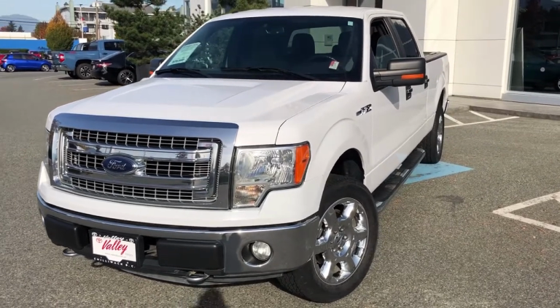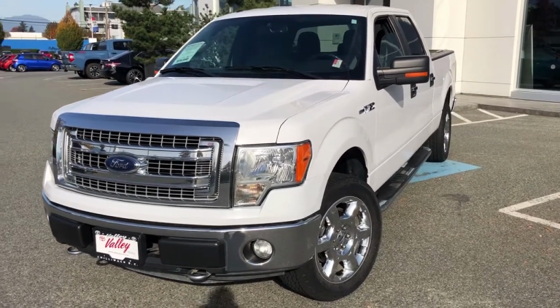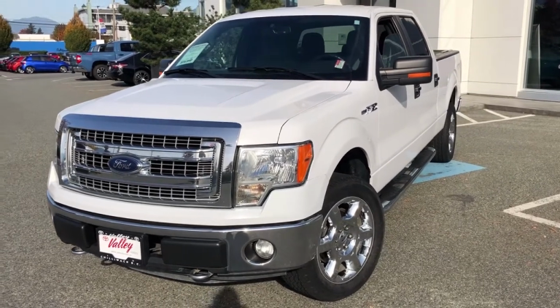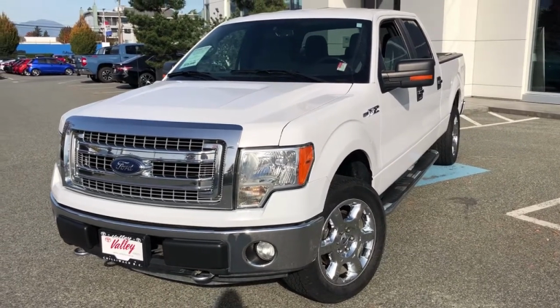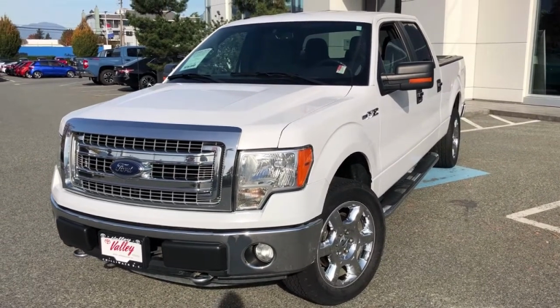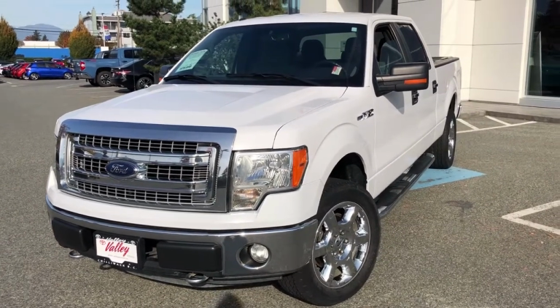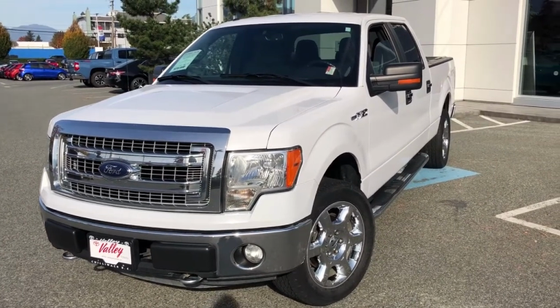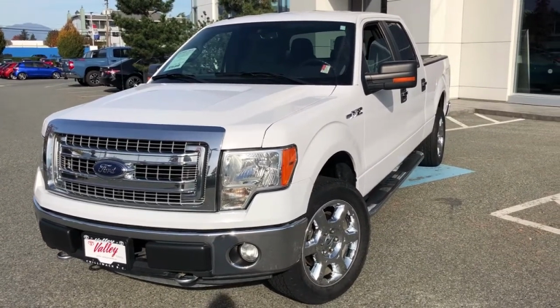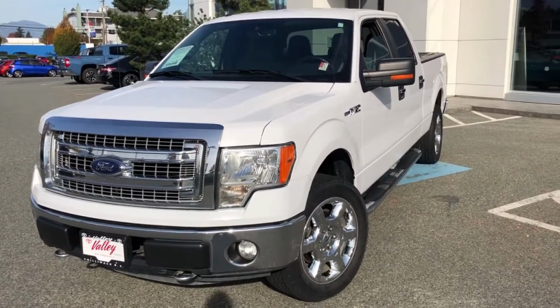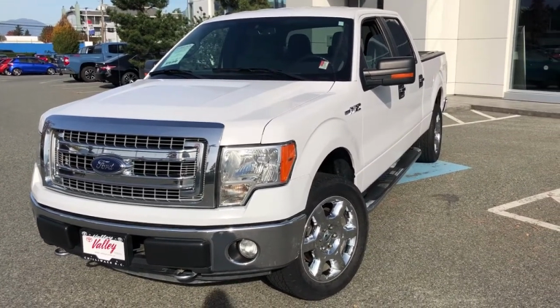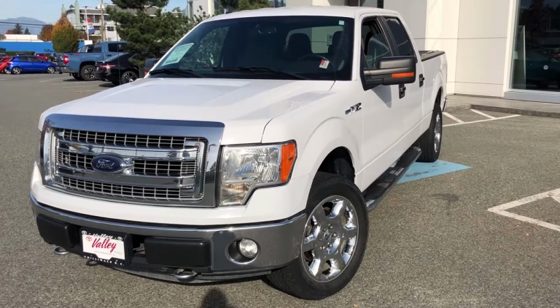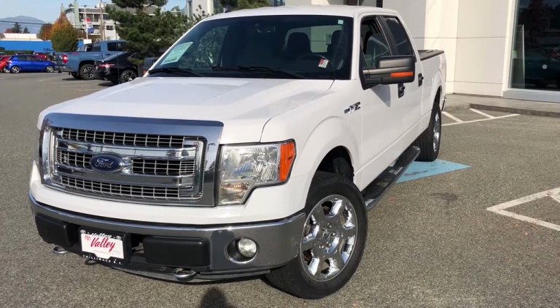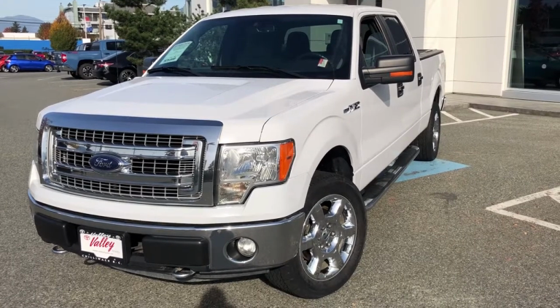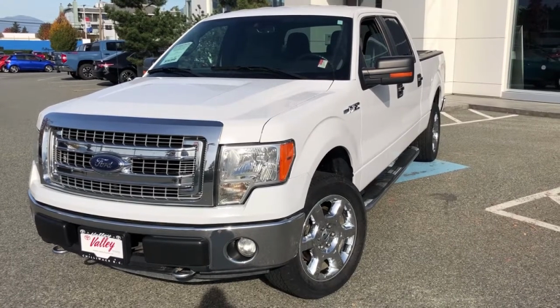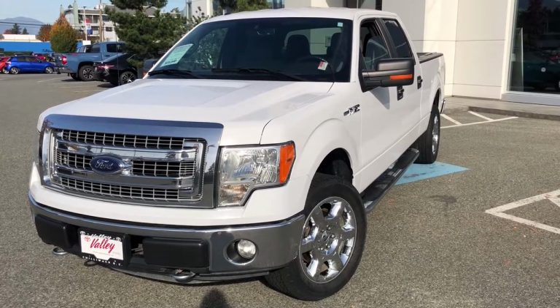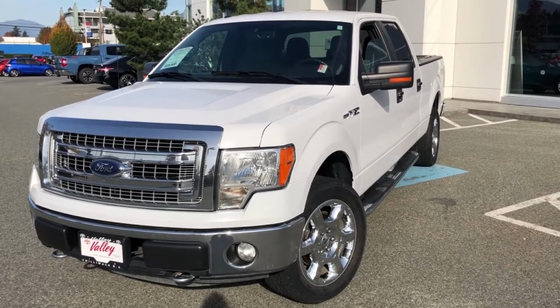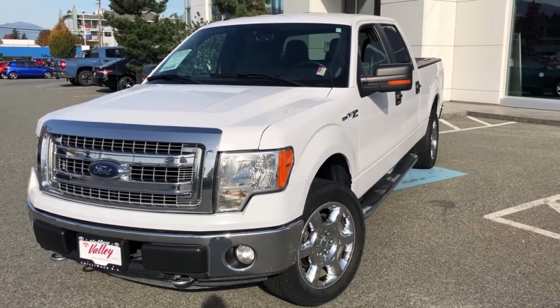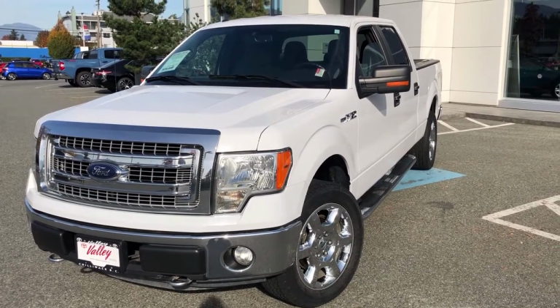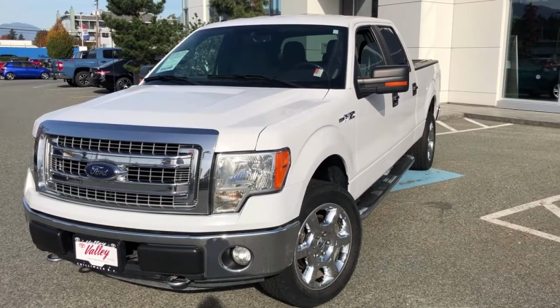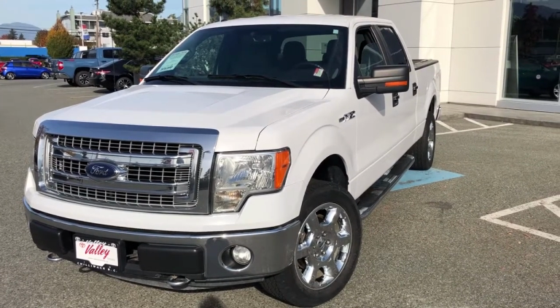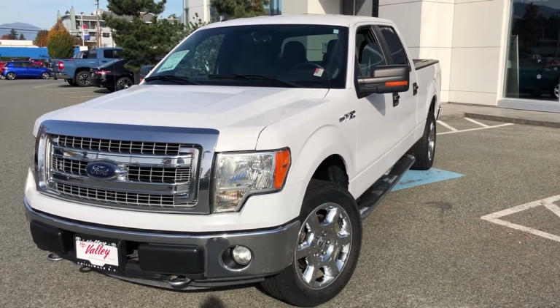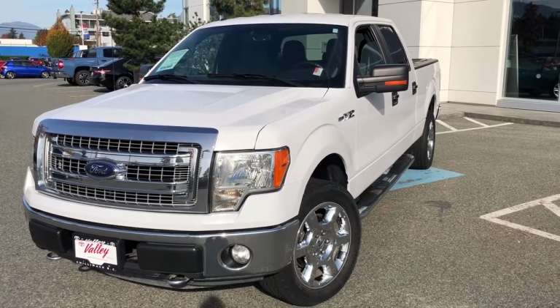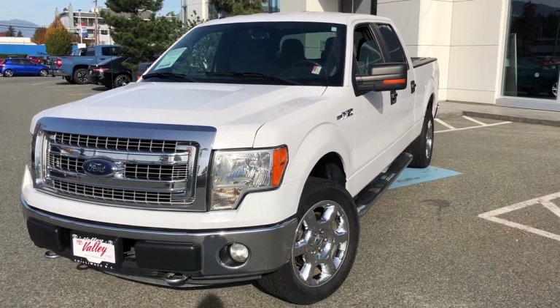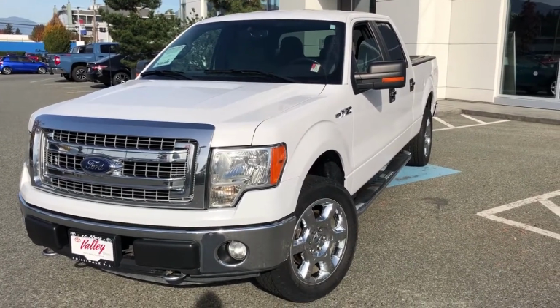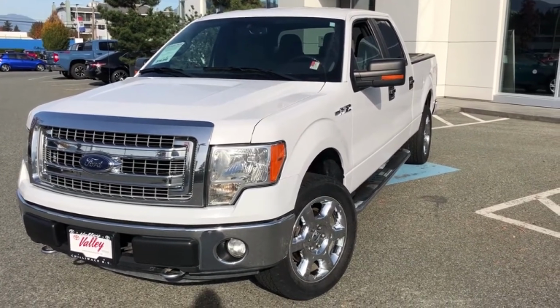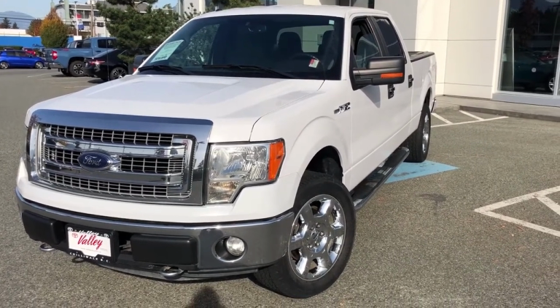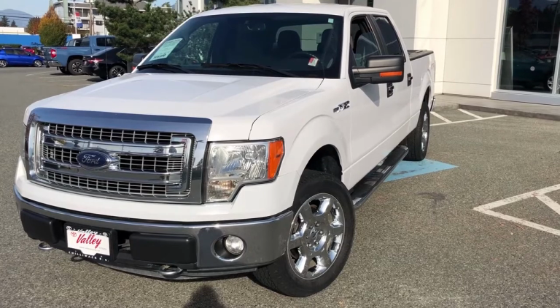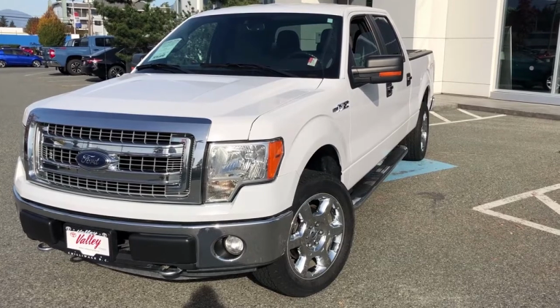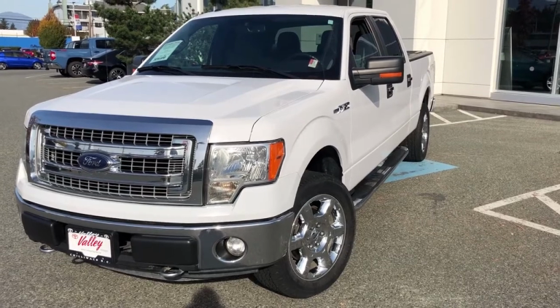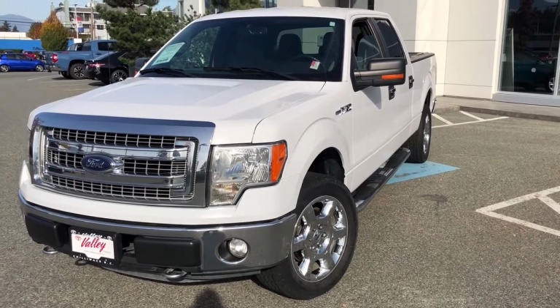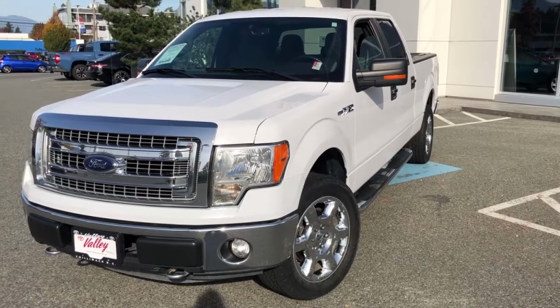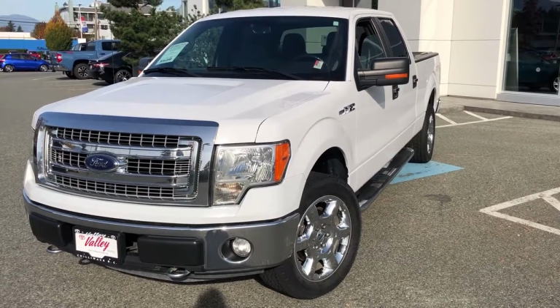From the interior, we're about two hours from Kamloops down the Coquihalla Highway. We'd love to talk to you more about this used Ford pickup or any of the other used cars, trucks, vans, and SUVs we have for sale. Thanks for watching.